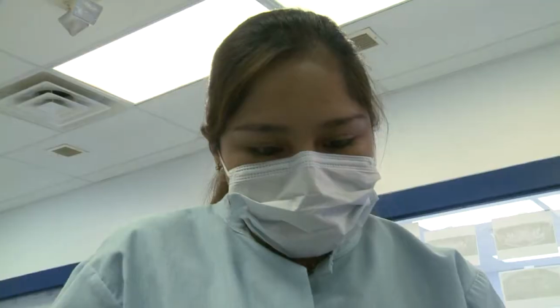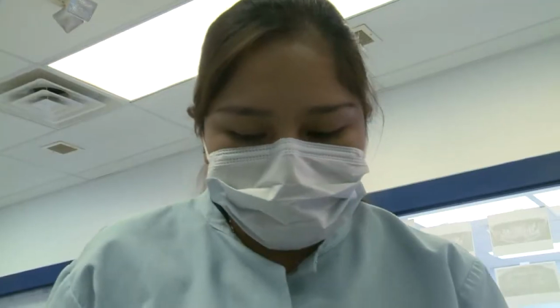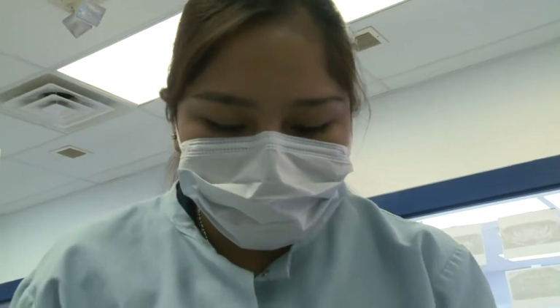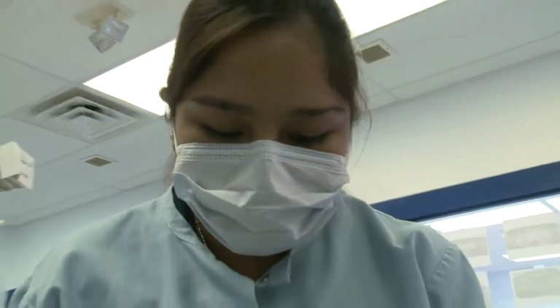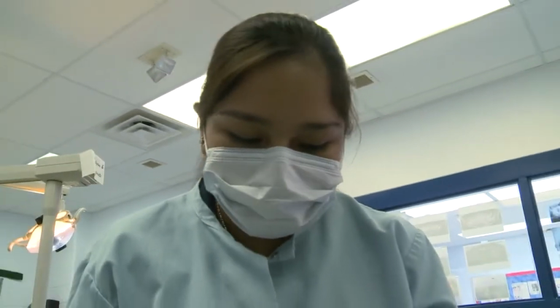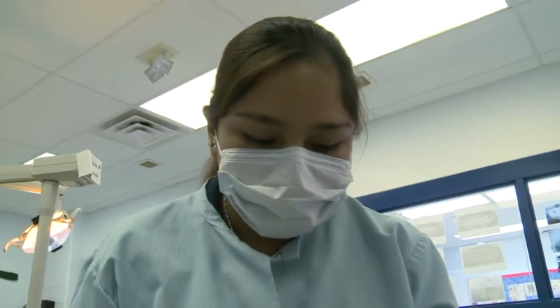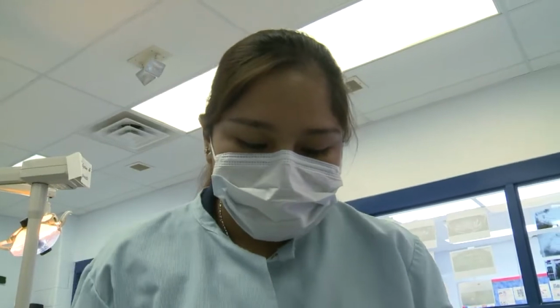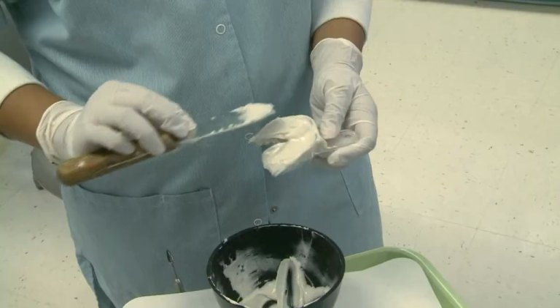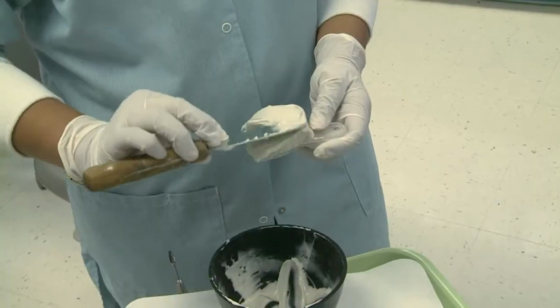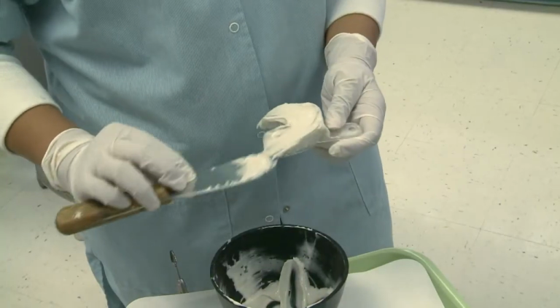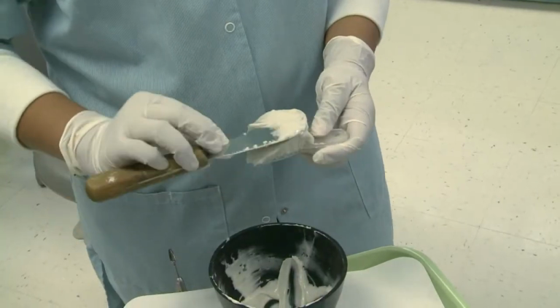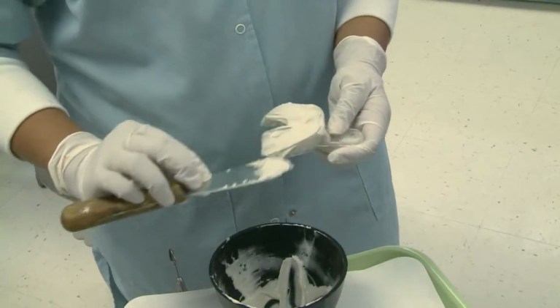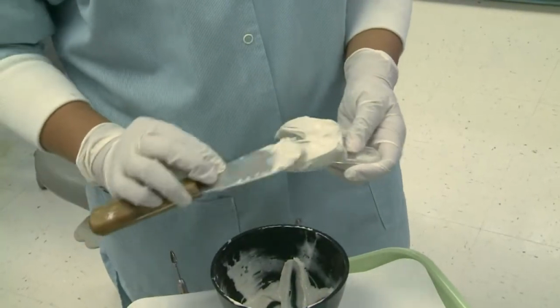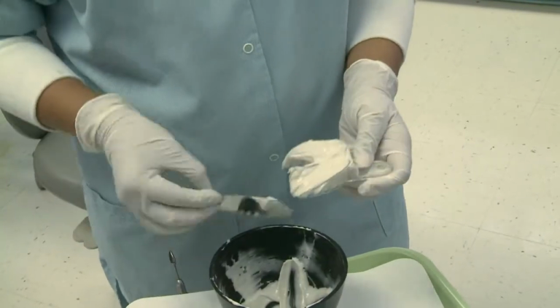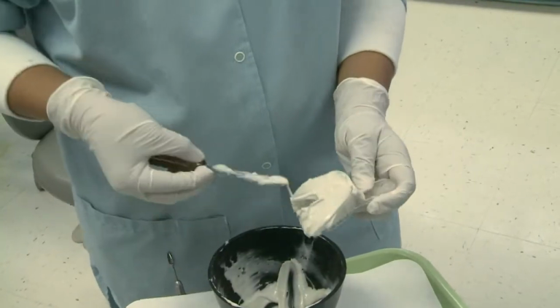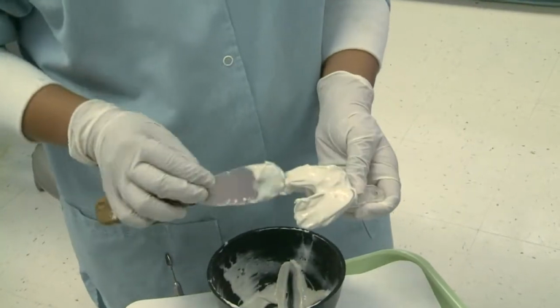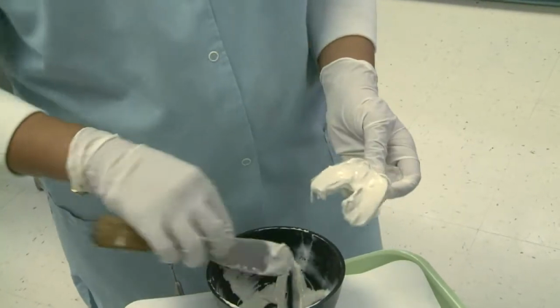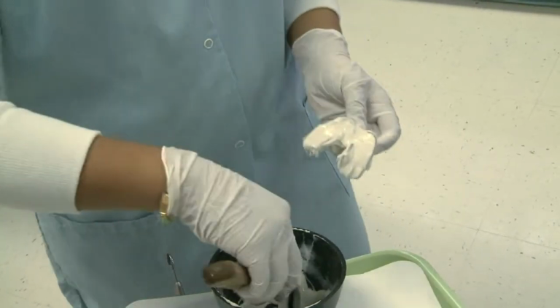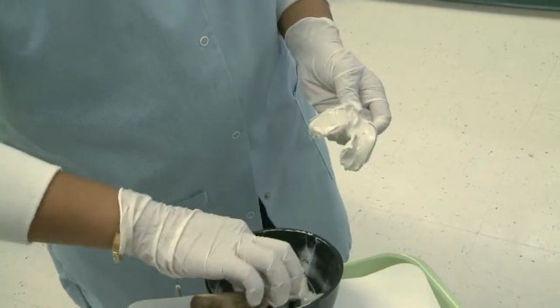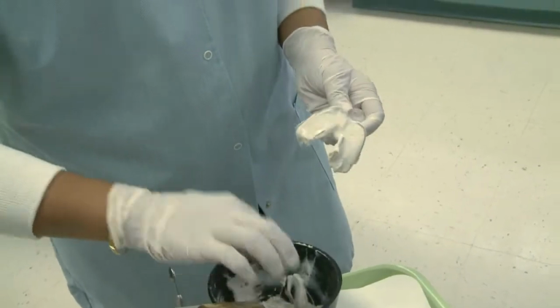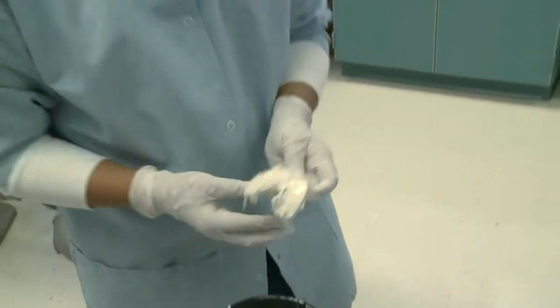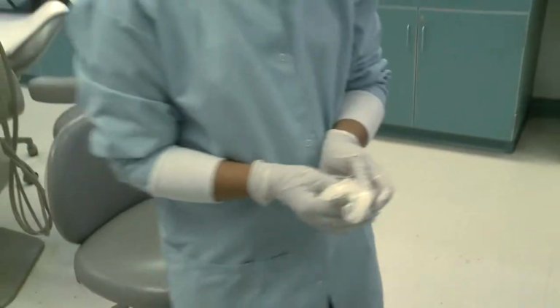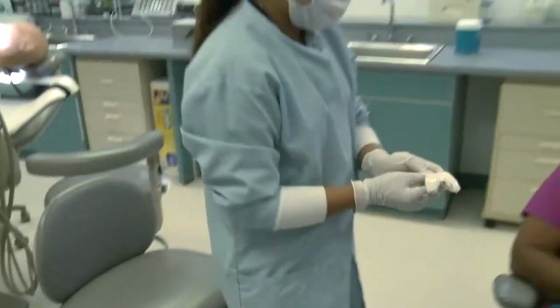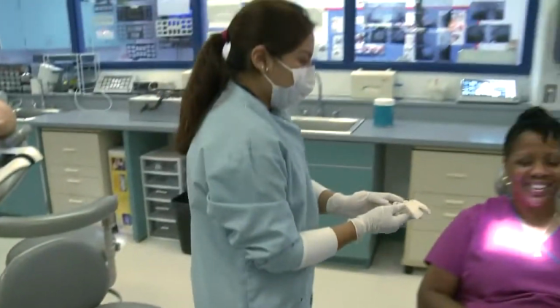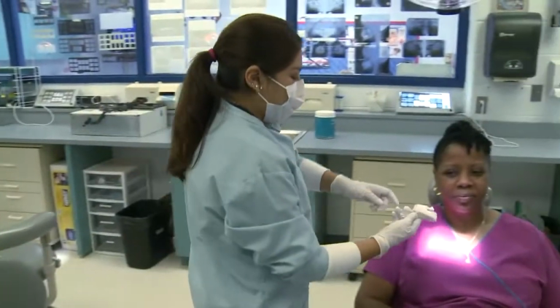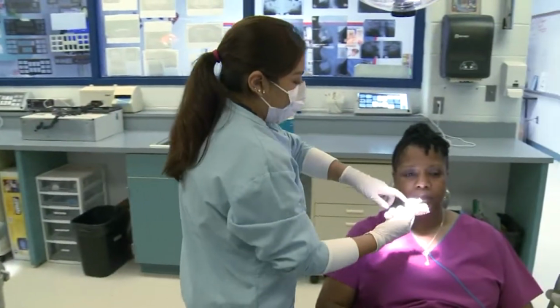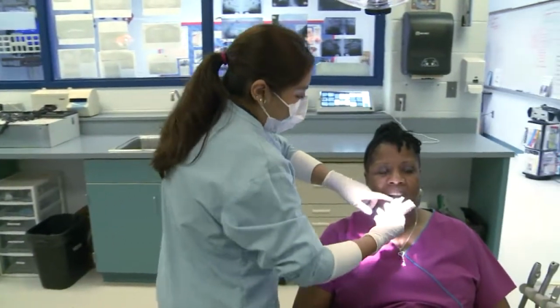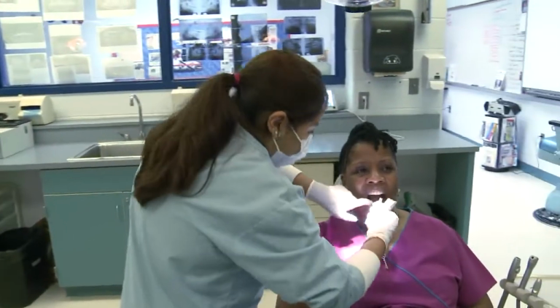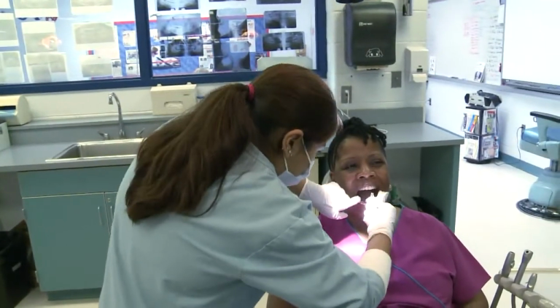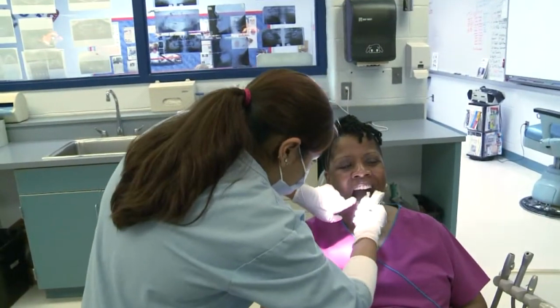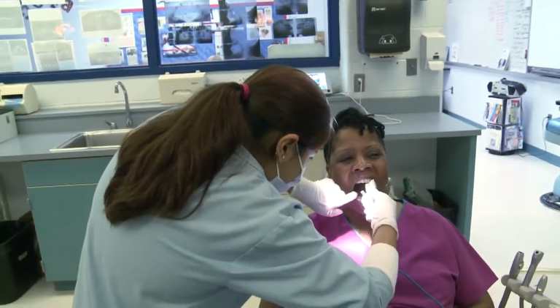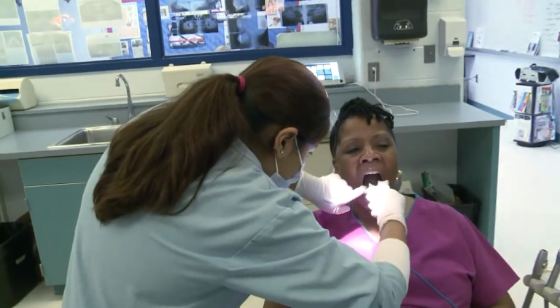Another valuable experience for the students comes from managing a mouth guard business that provides high-quality custom mouth guards to local high school athletic teams at a fraction of the typical cost.